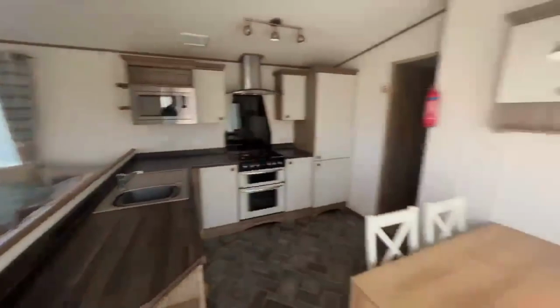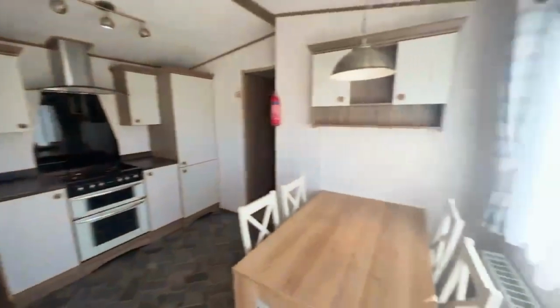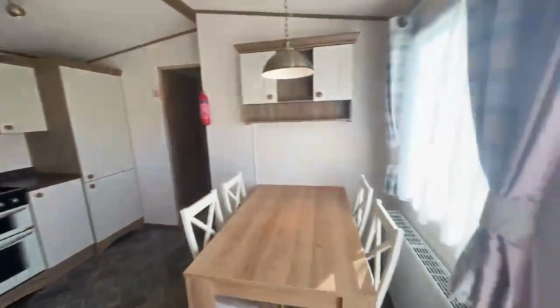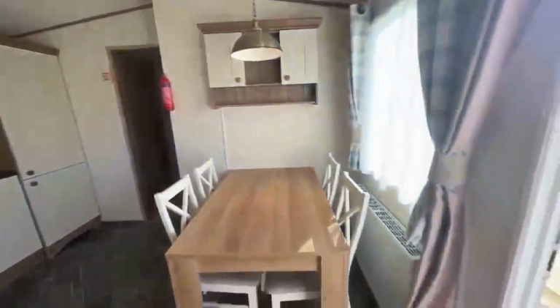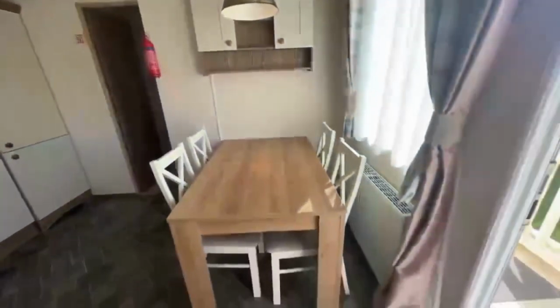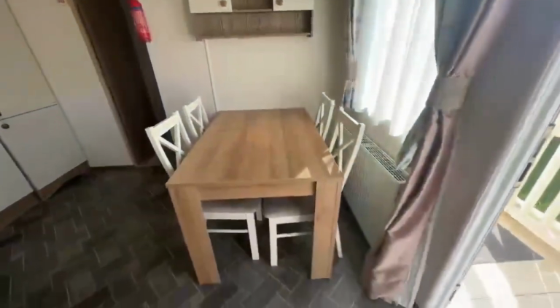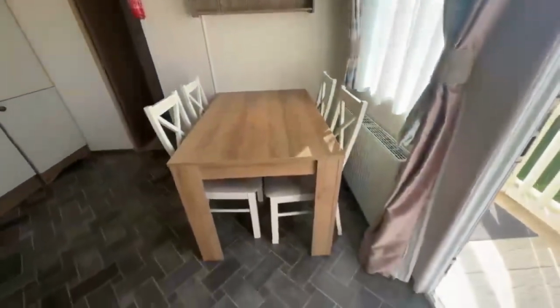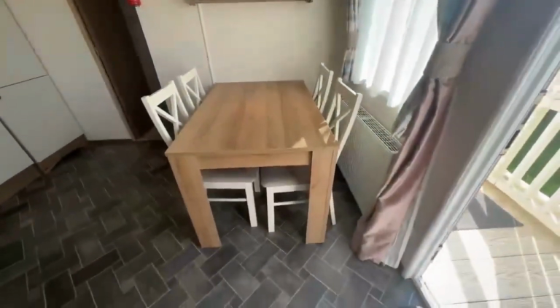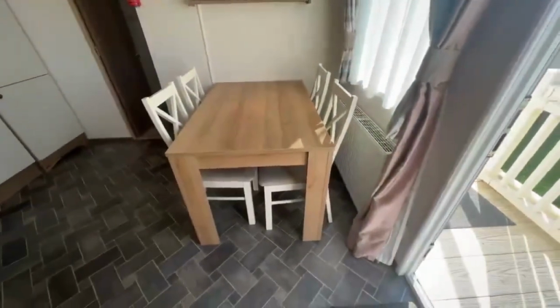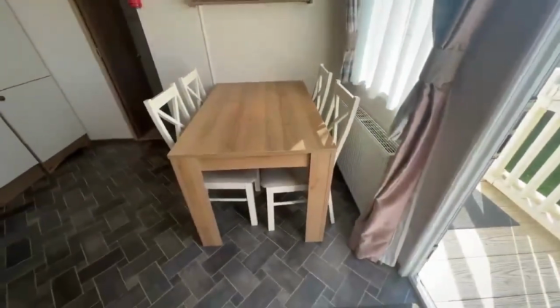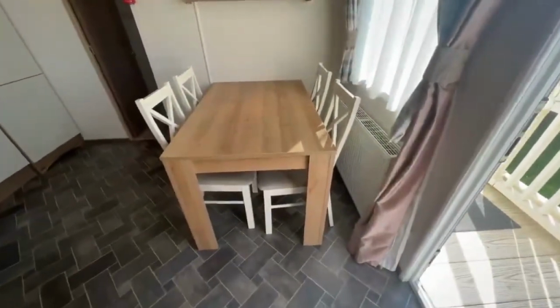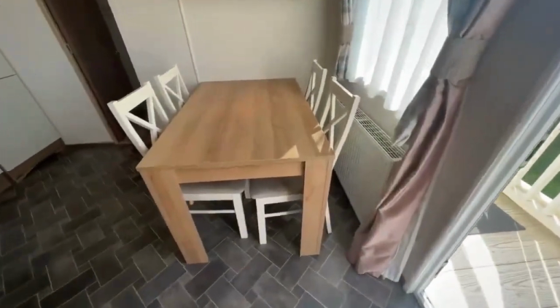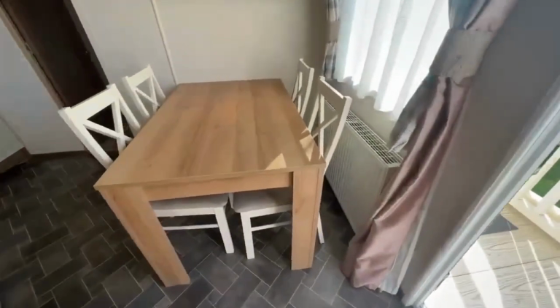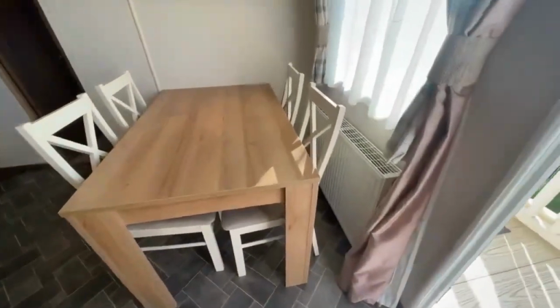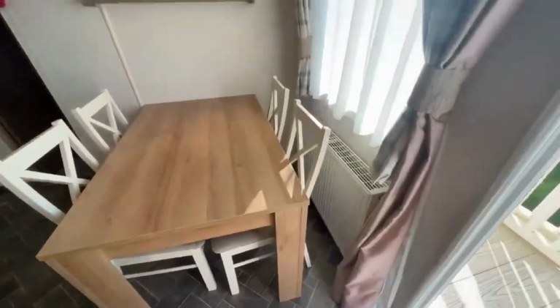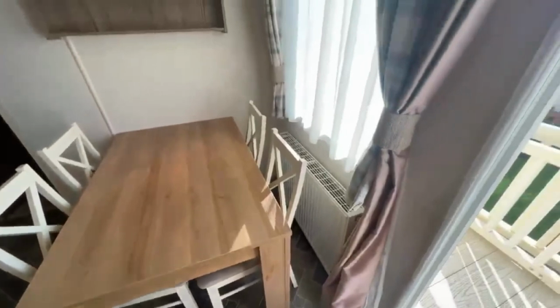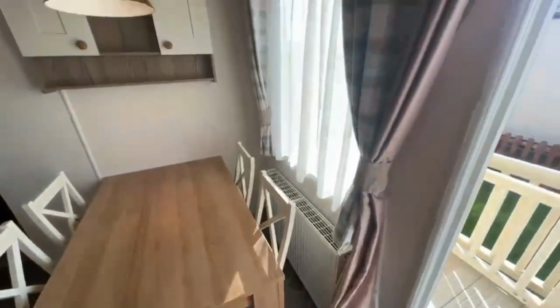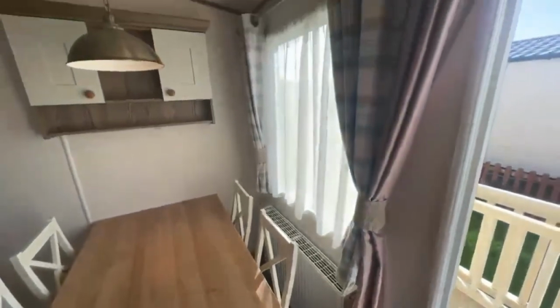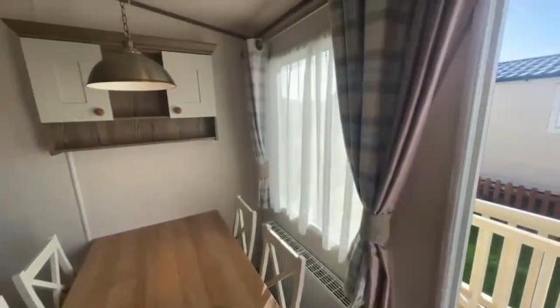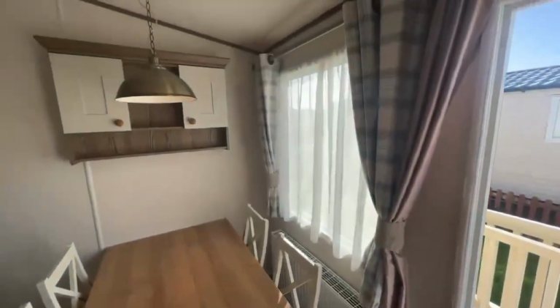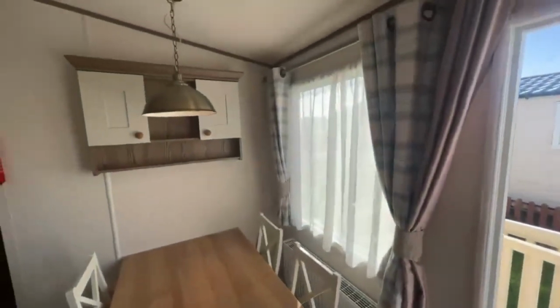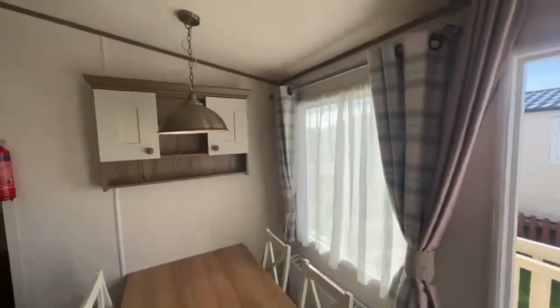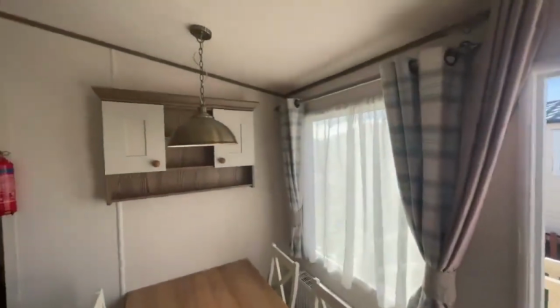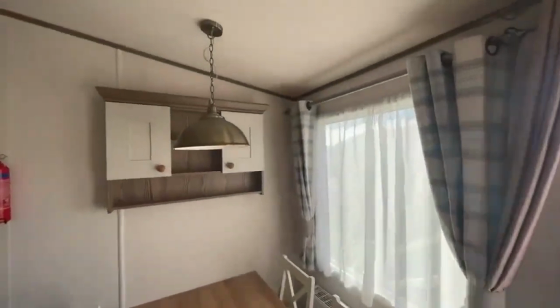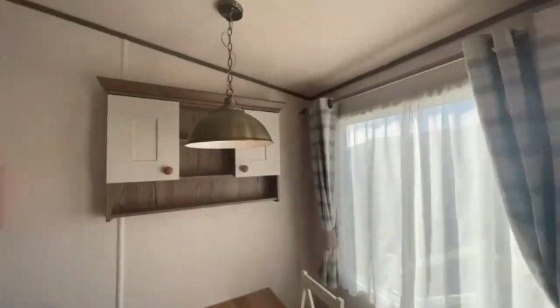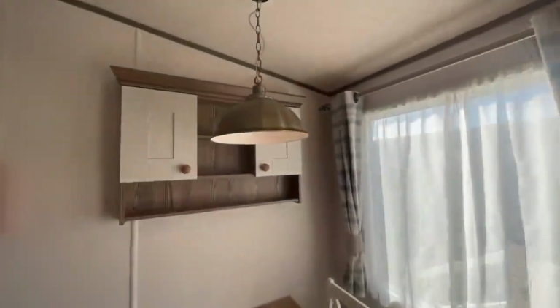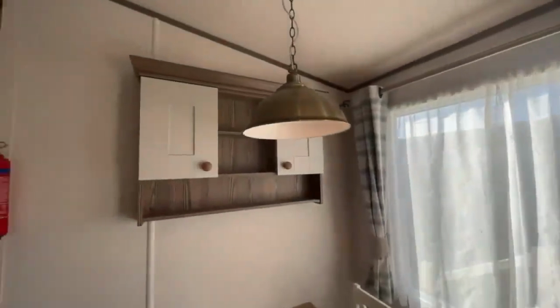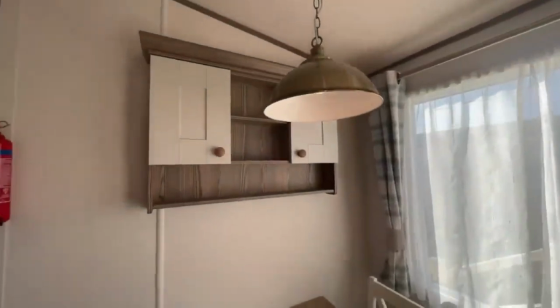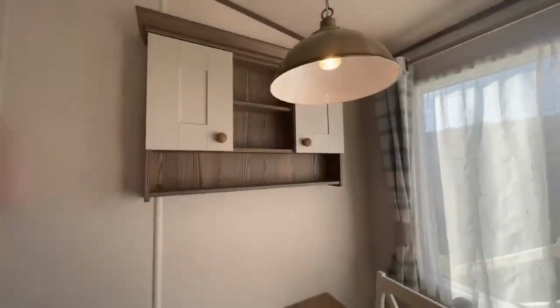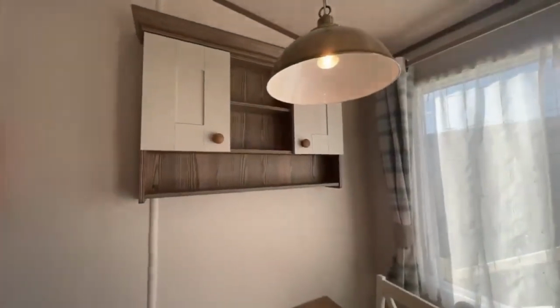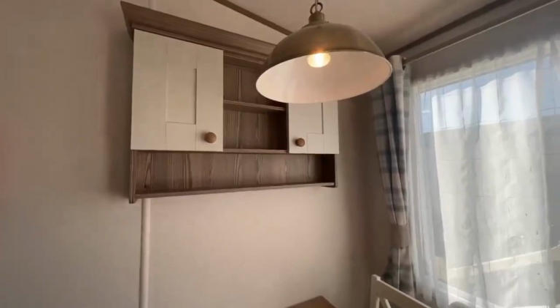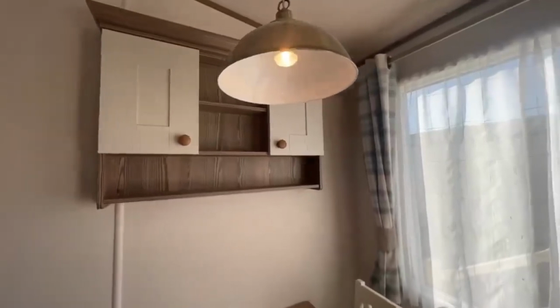Plenty of space here for garden furniture. So as you walk in, you've got your dining area here — four seats, large radiator there, window looking out, downlight here, and storage cabinet just there with shelves.